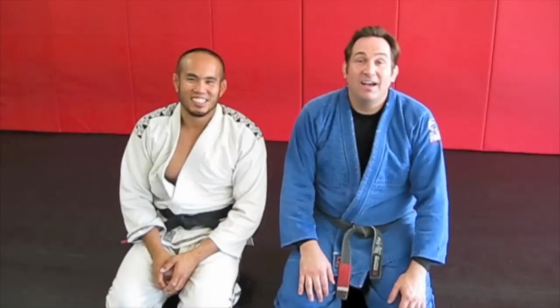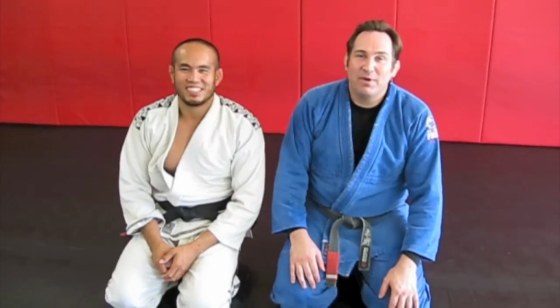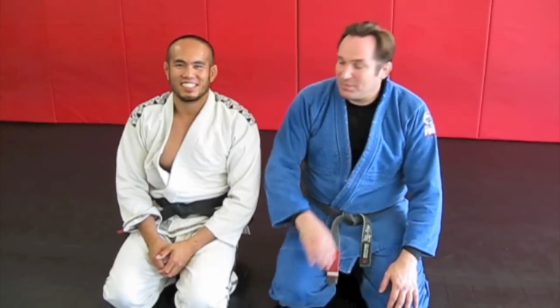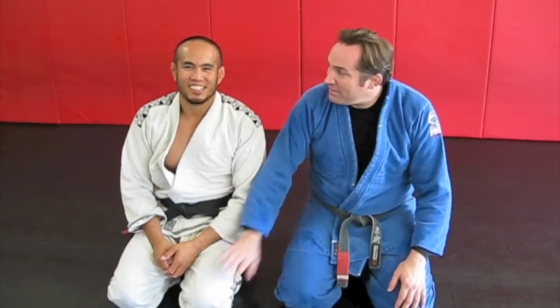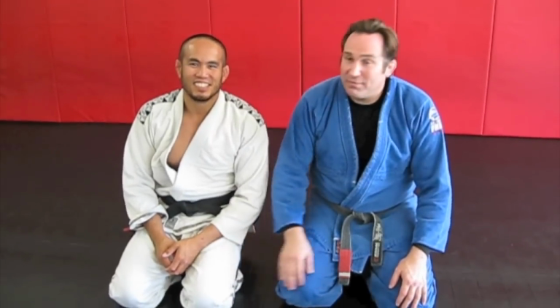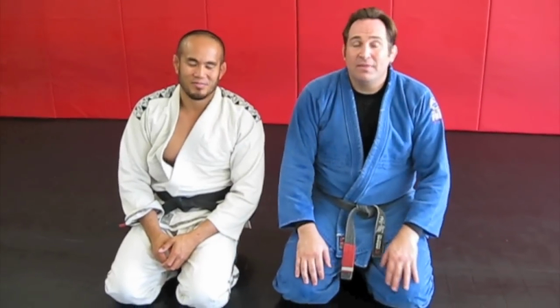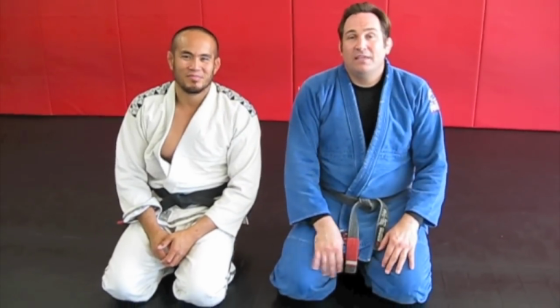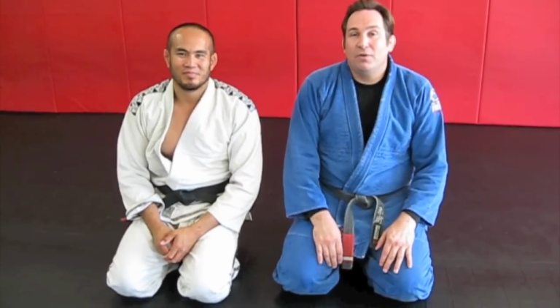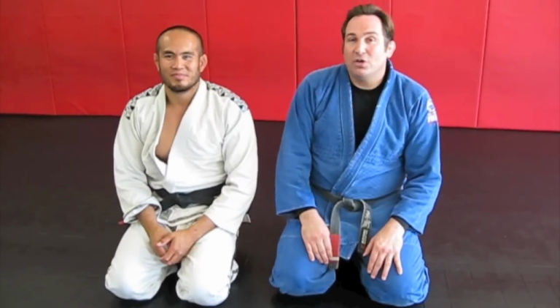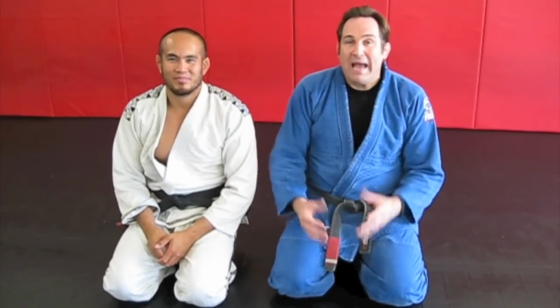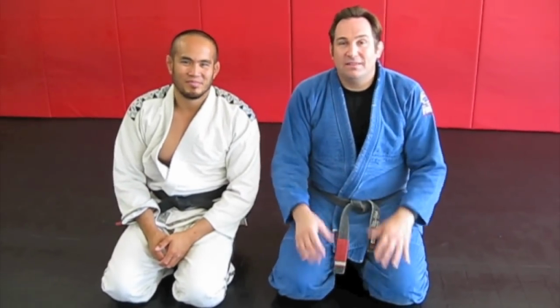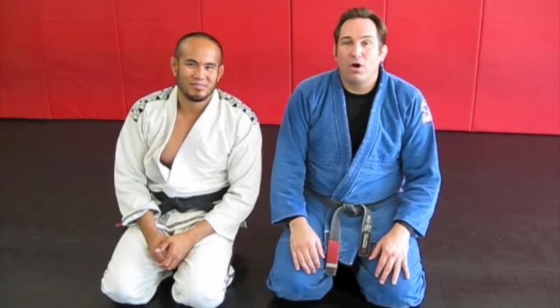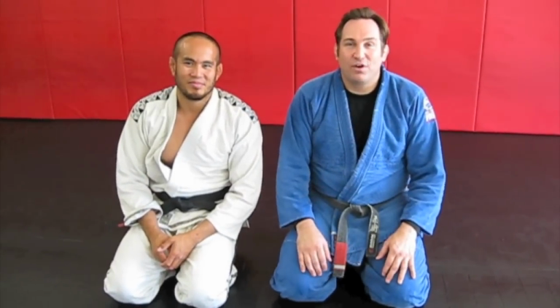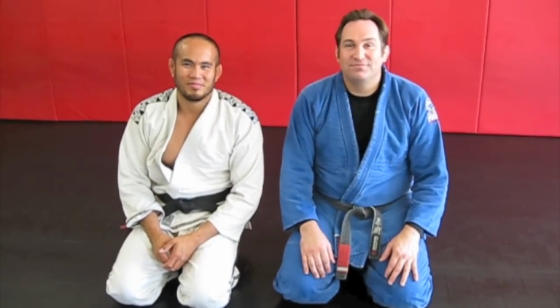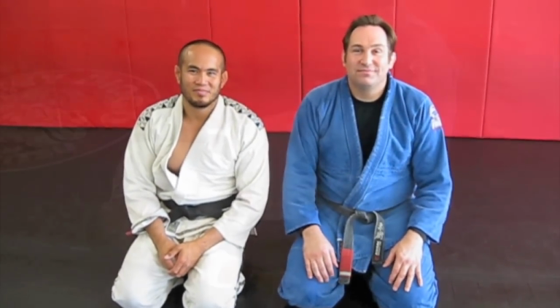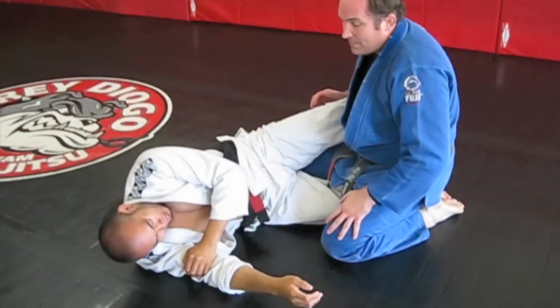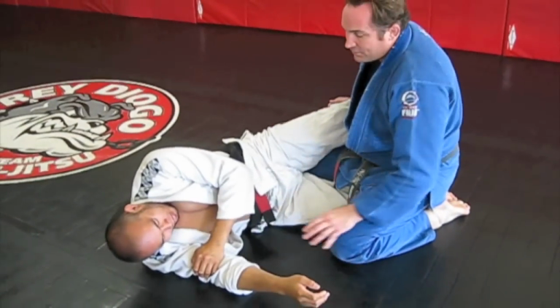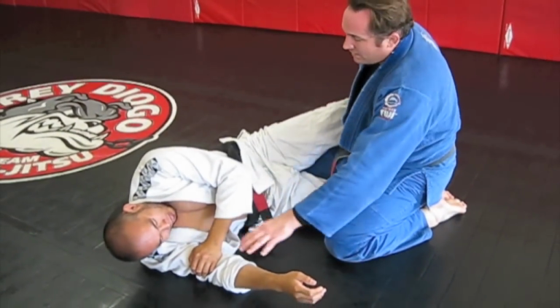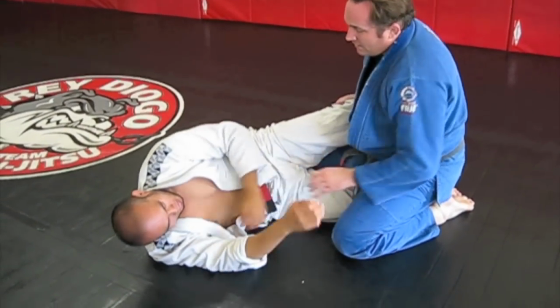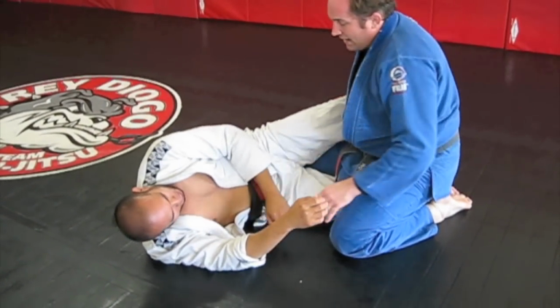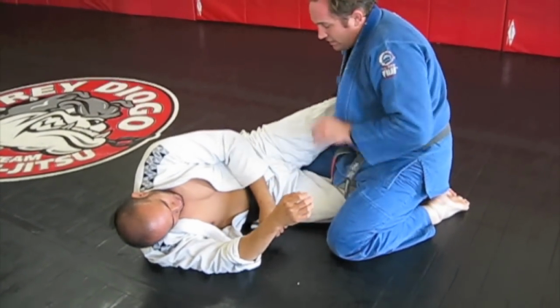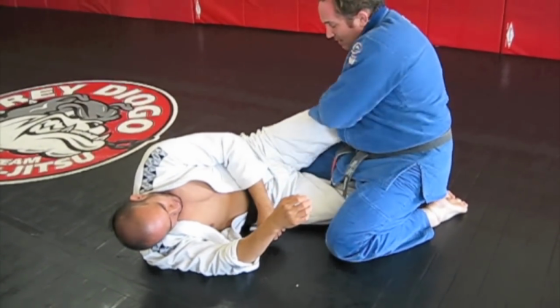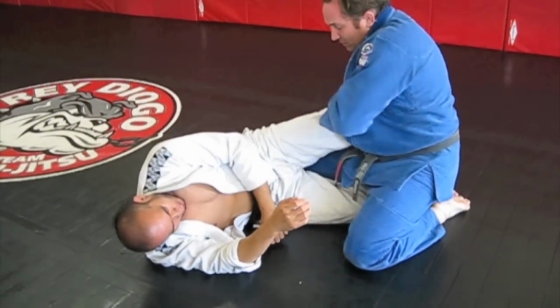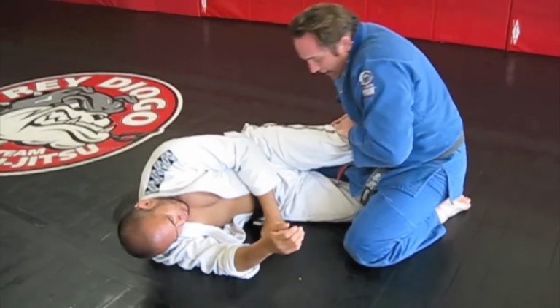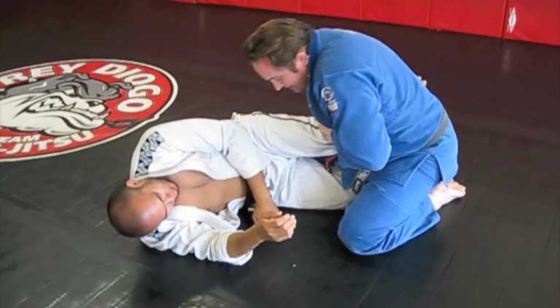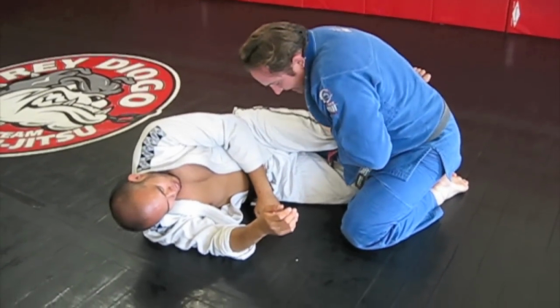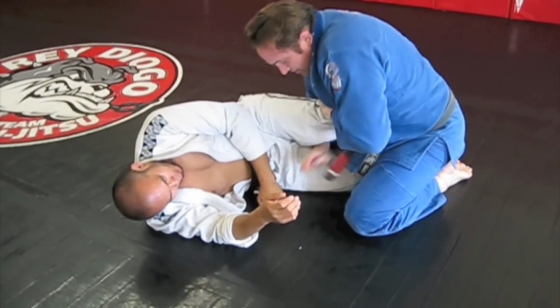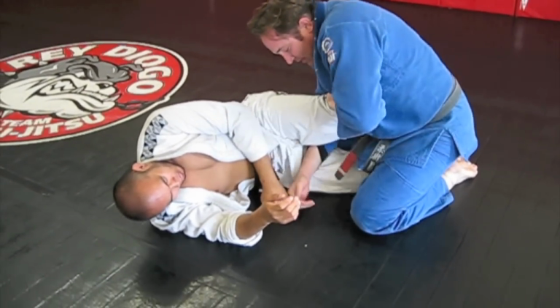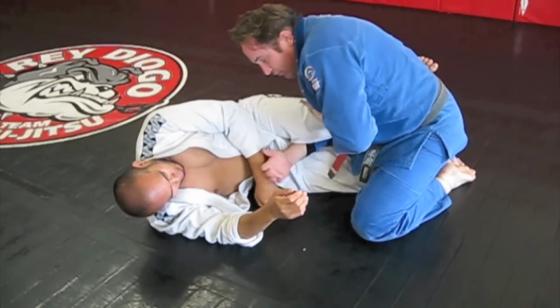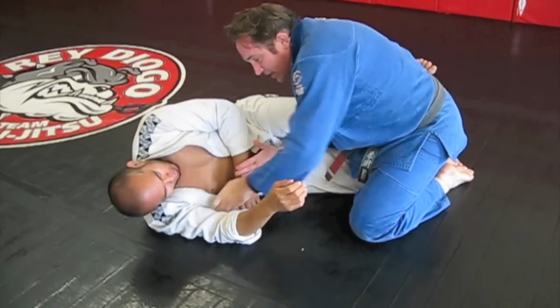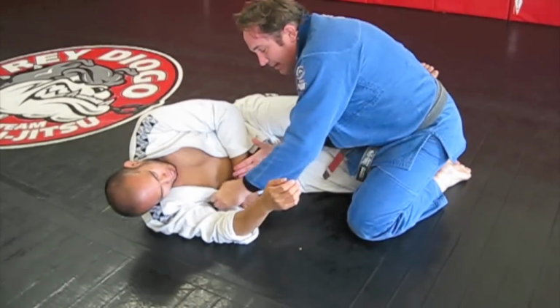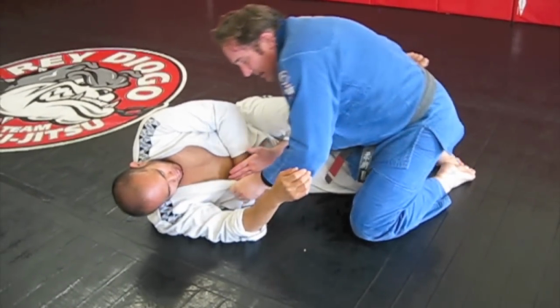Hi, I'm Perry Huggins. My good friend Mike Kinnifel is going to help me show passing the far half guard. I'm going to make his far half guard — I'm going to drive his knee down and come through and grab his lapel.